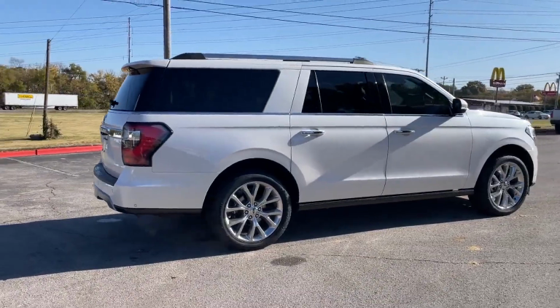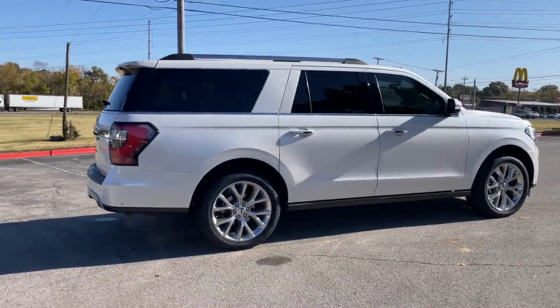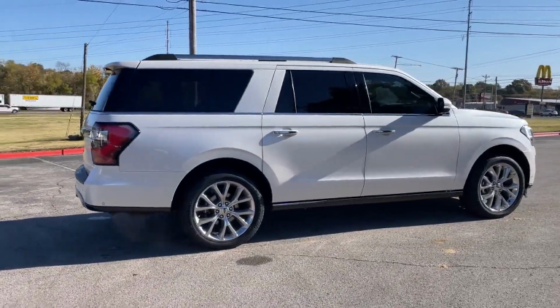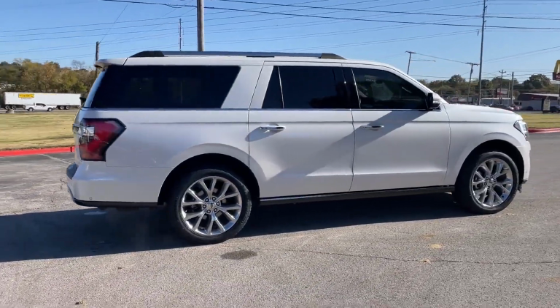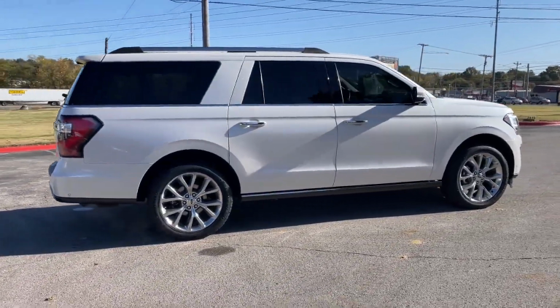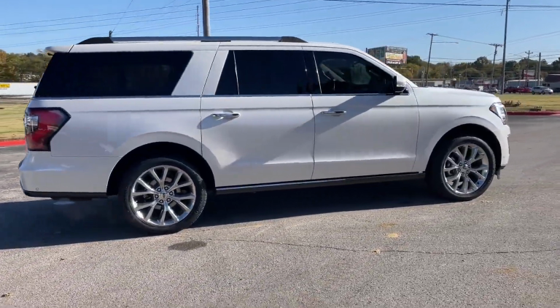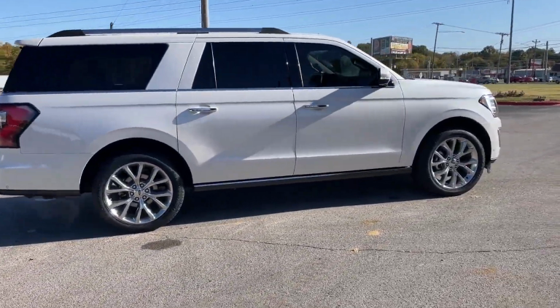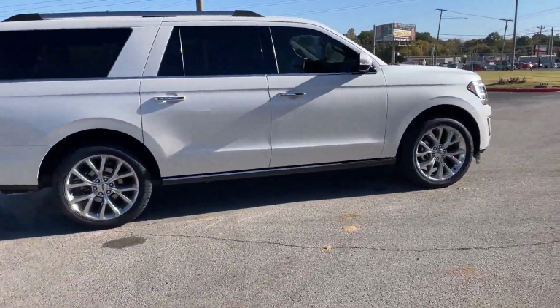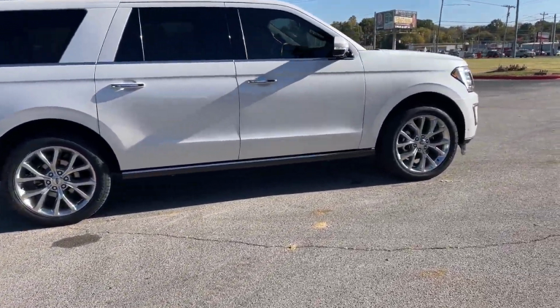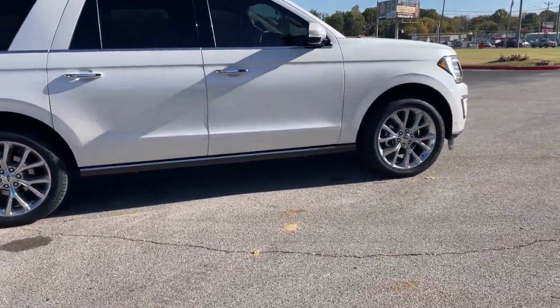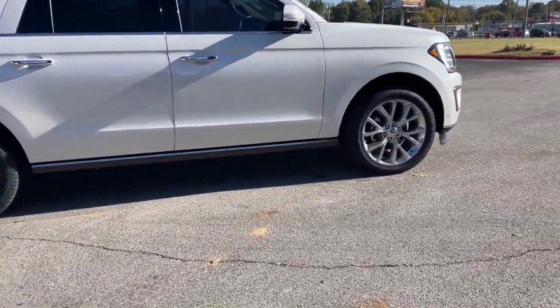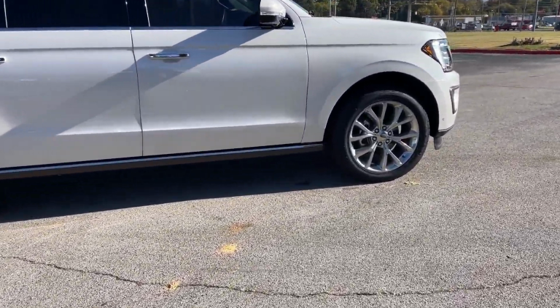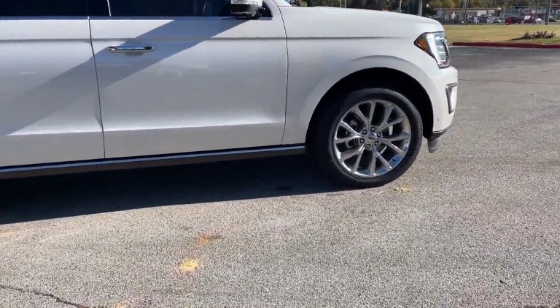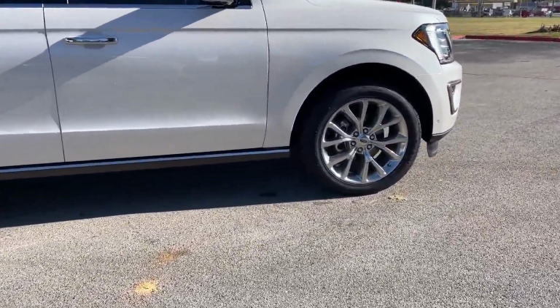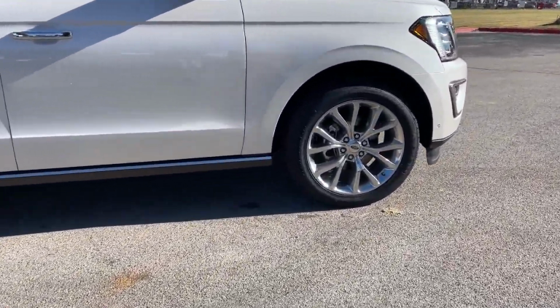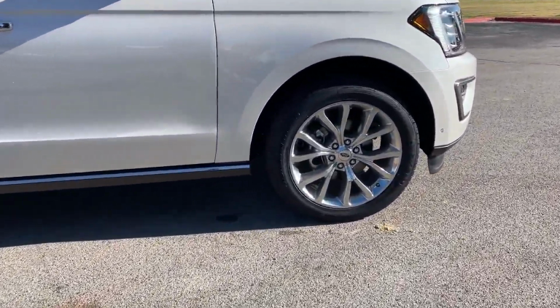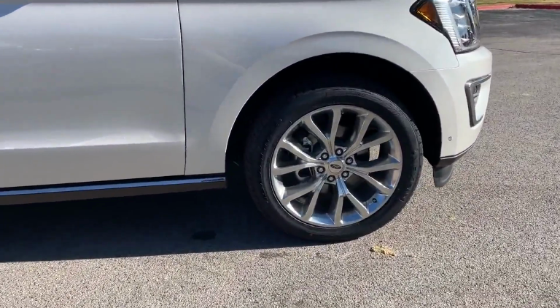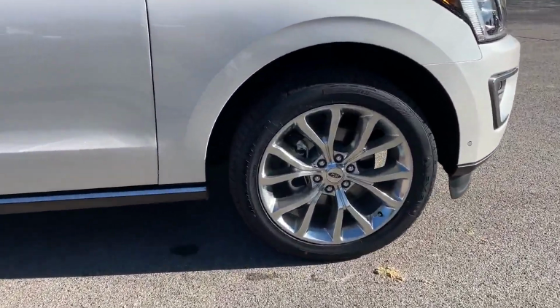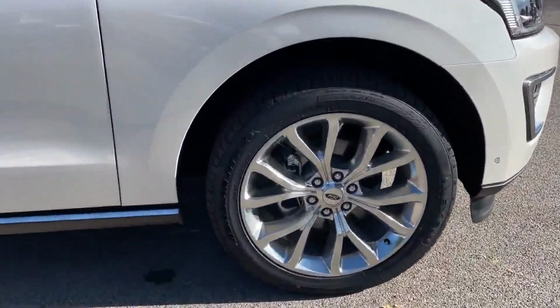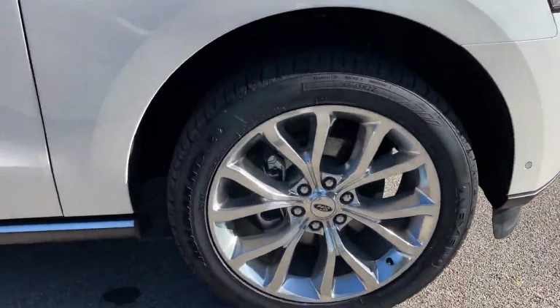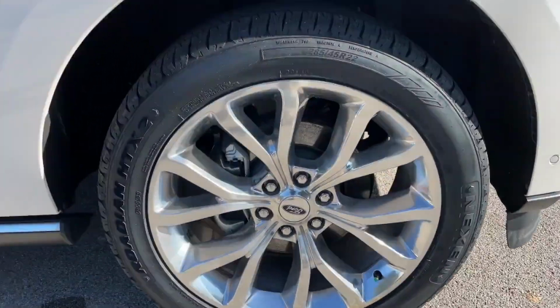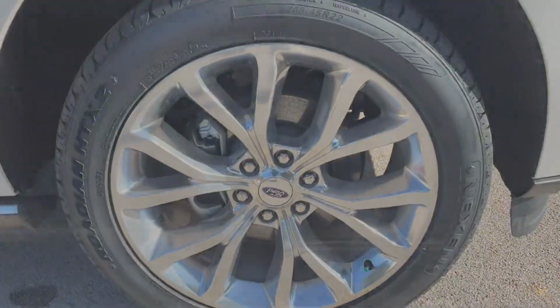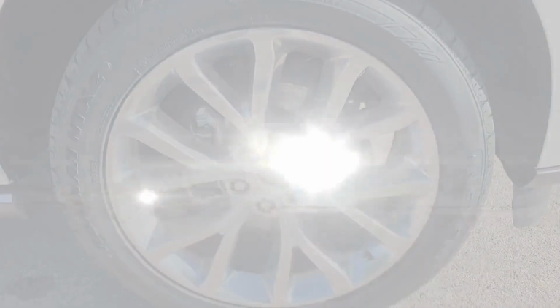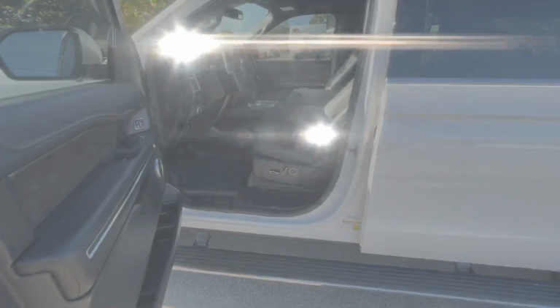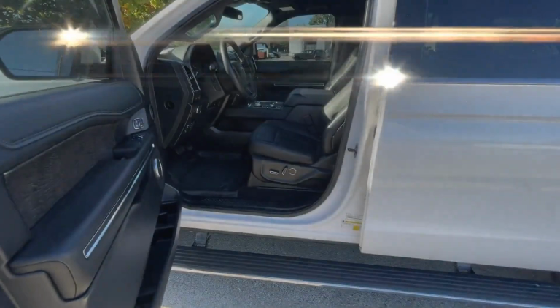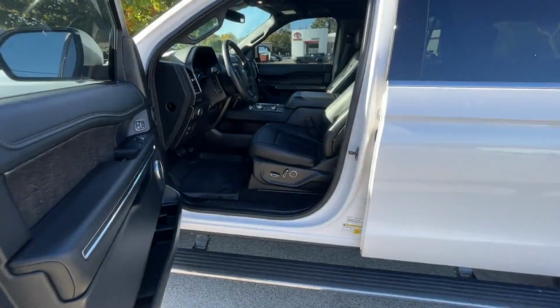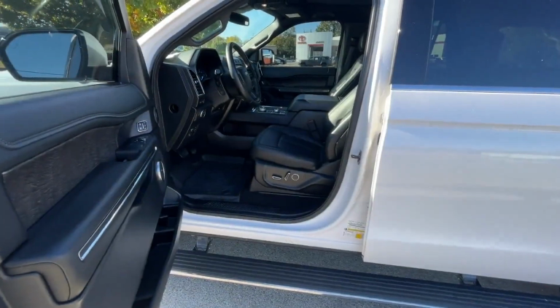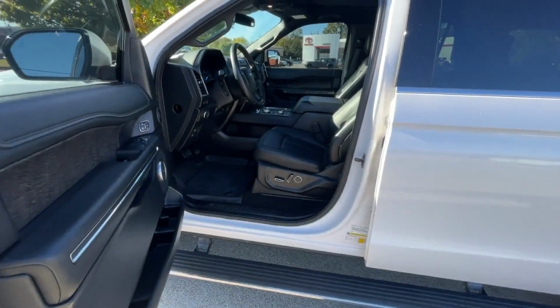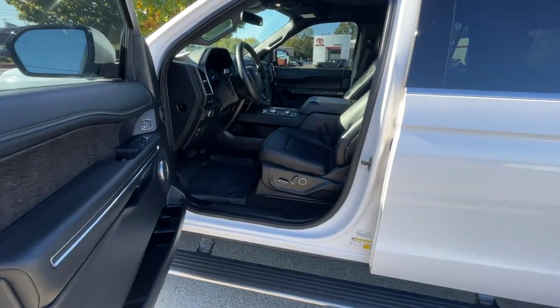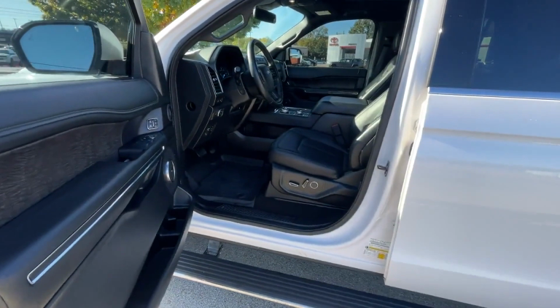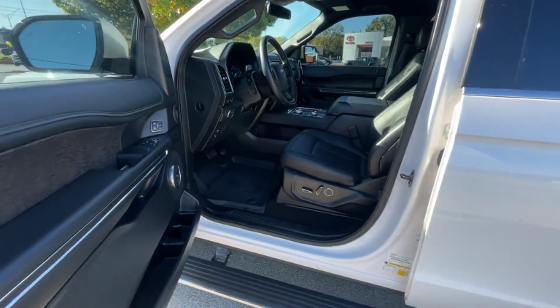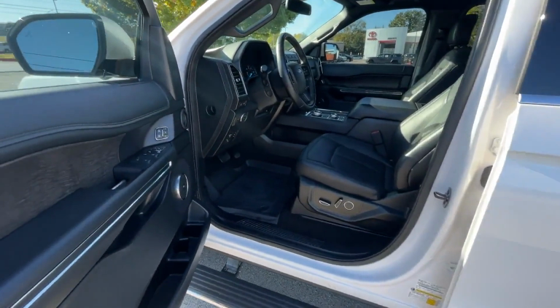Four-wheel drive, blind spot monitor, power running boards, parking aid sensor, third row seating, heated side view mirrors, and wood grain trim.